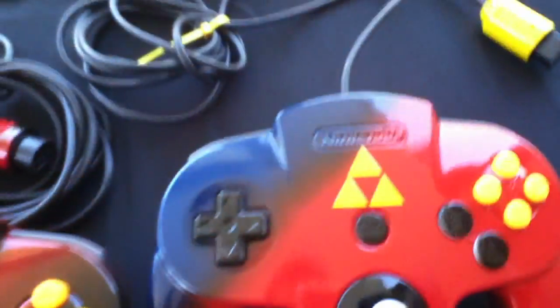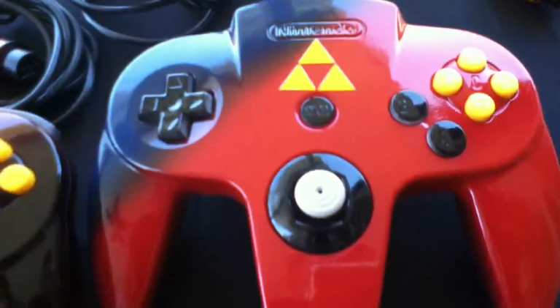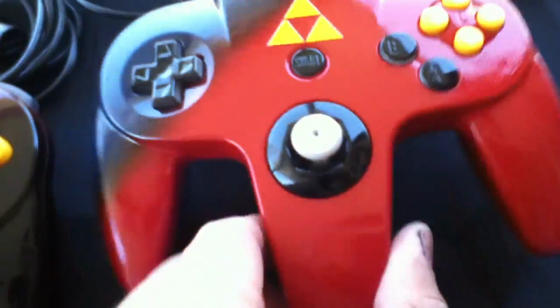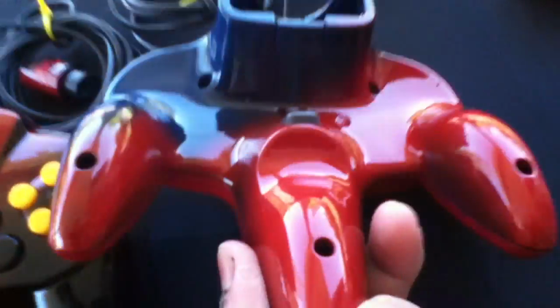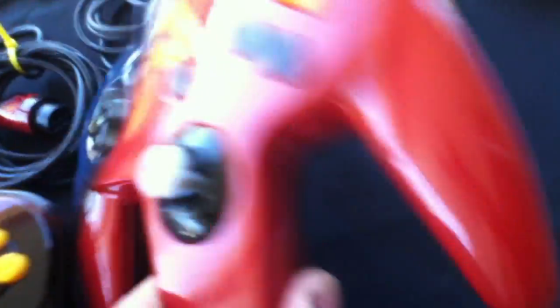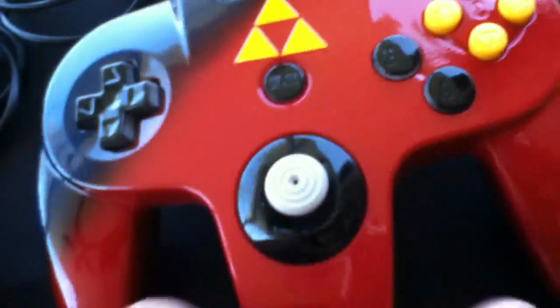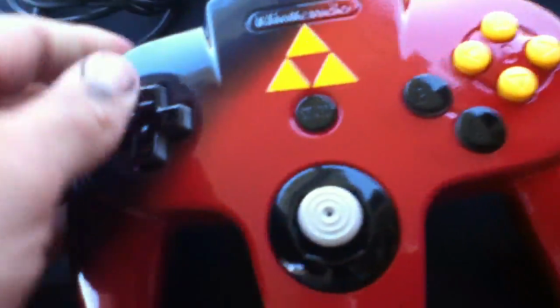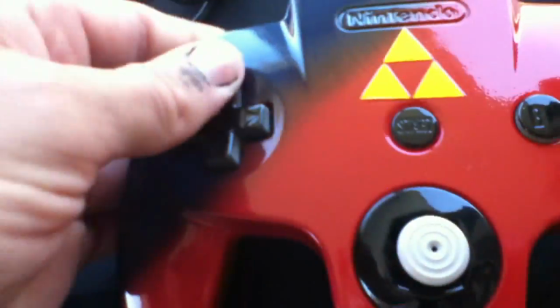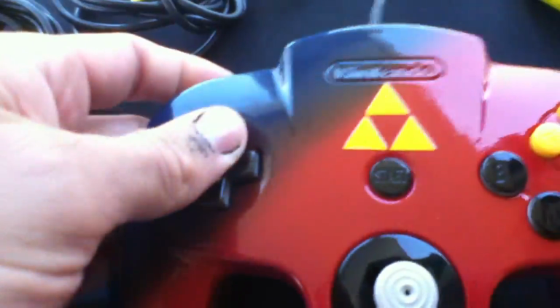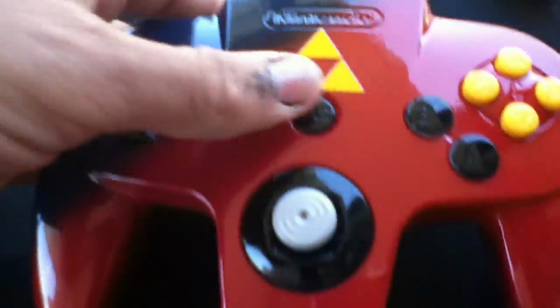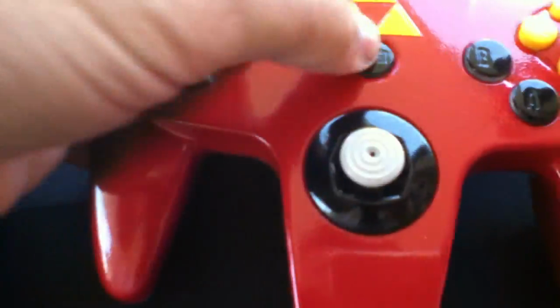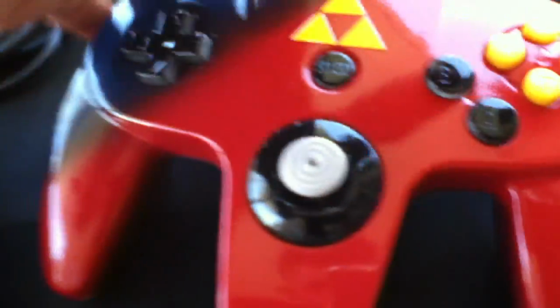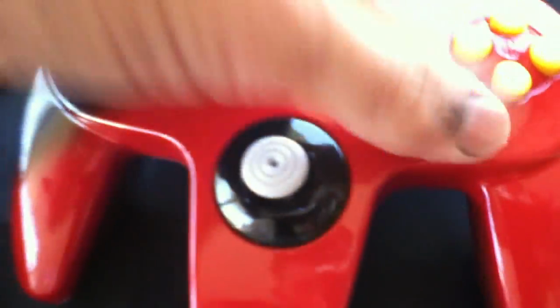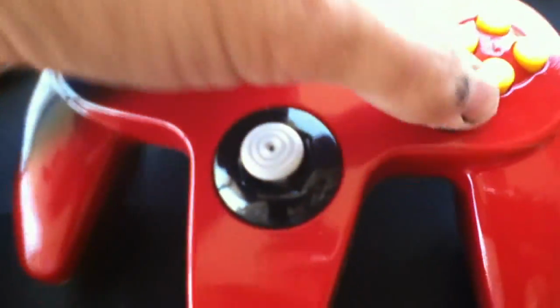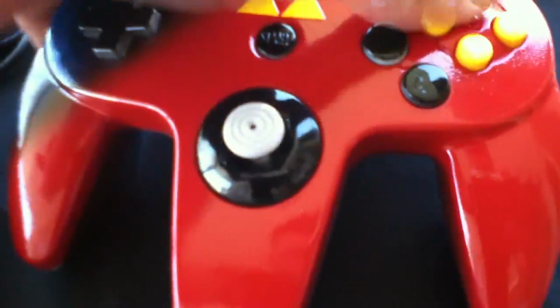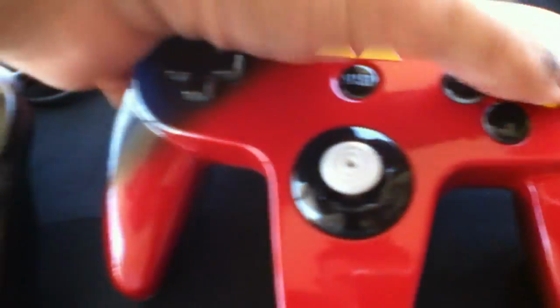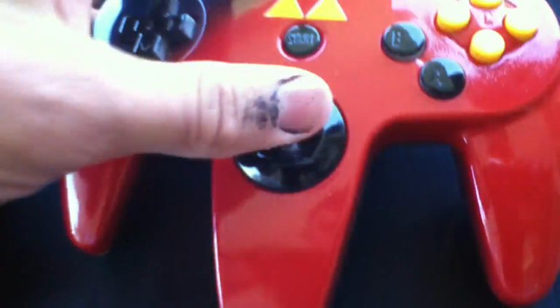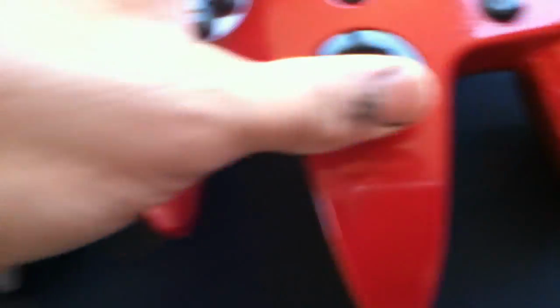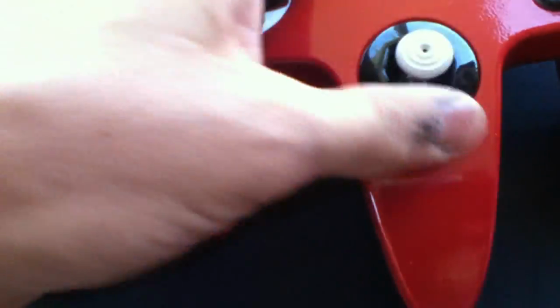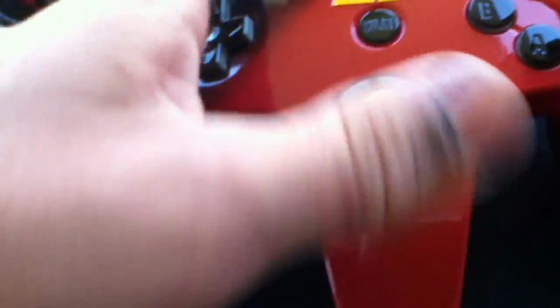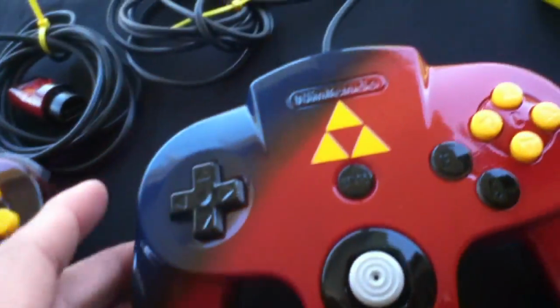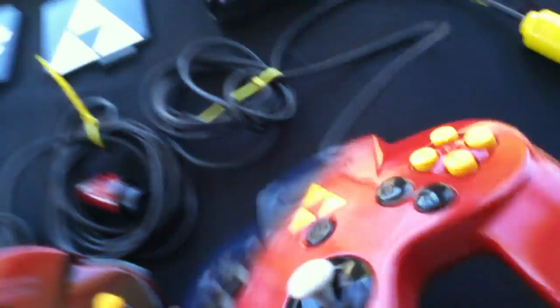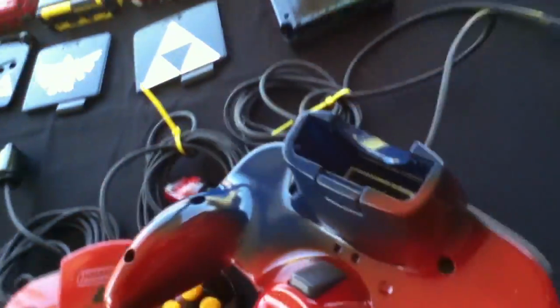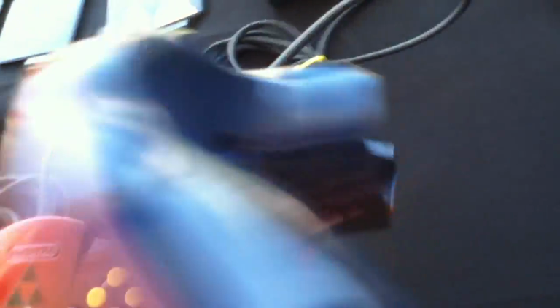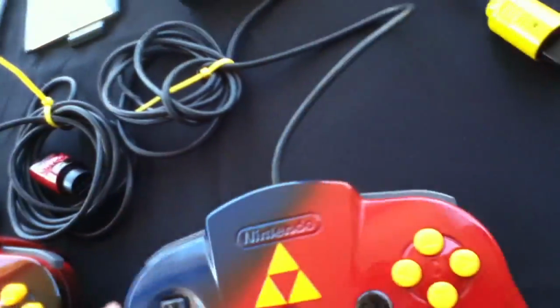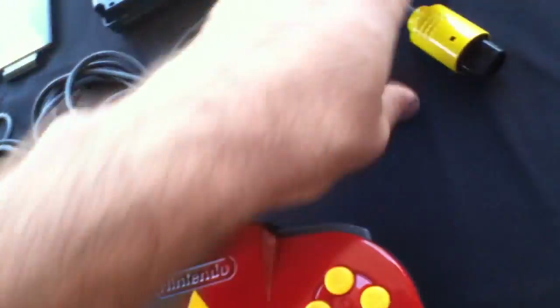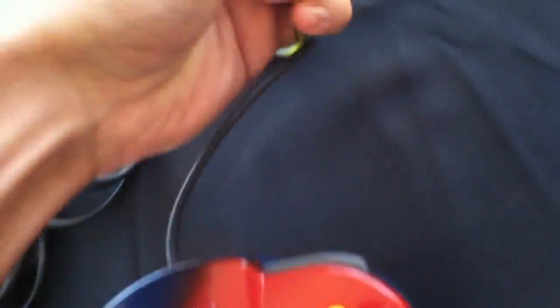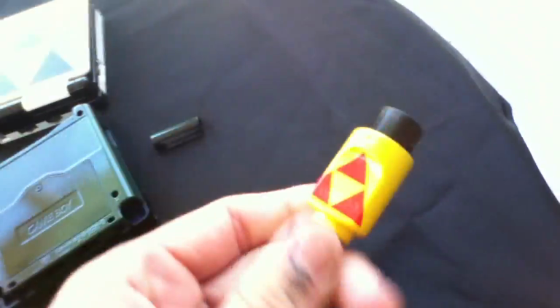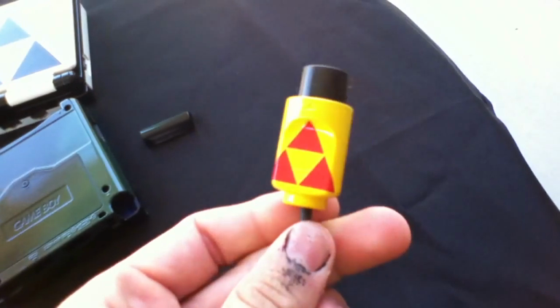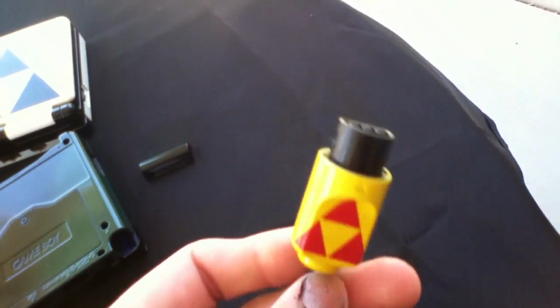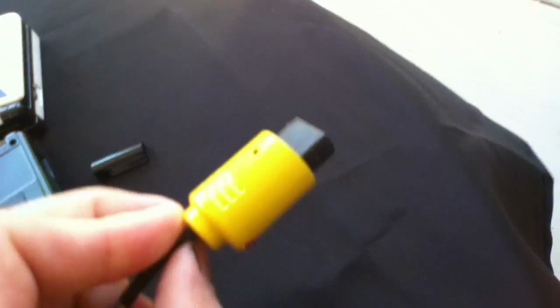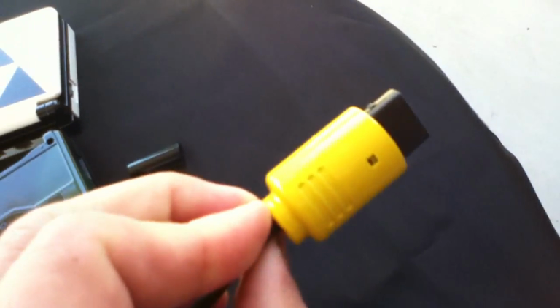These are the controllers. They all work perfectly. All the buttons don't stick — they work fine. Tight joystick. I tried to match the...